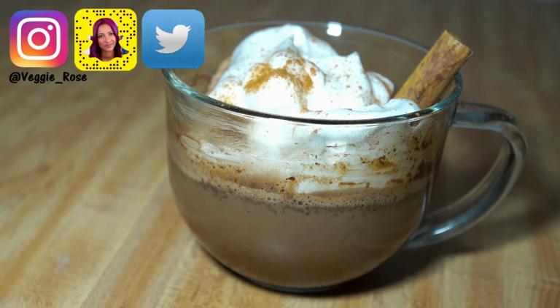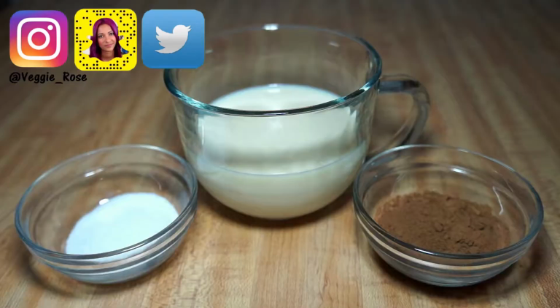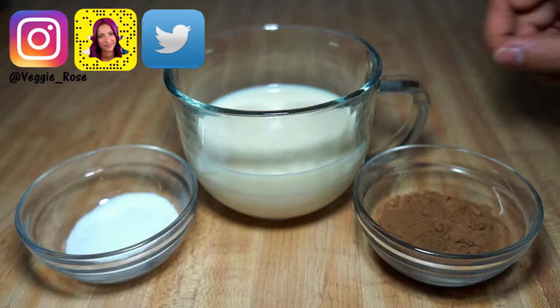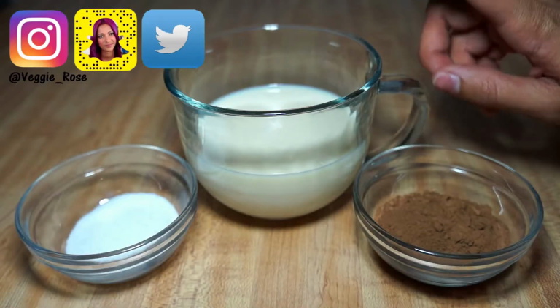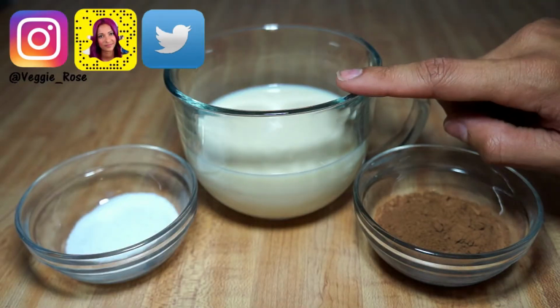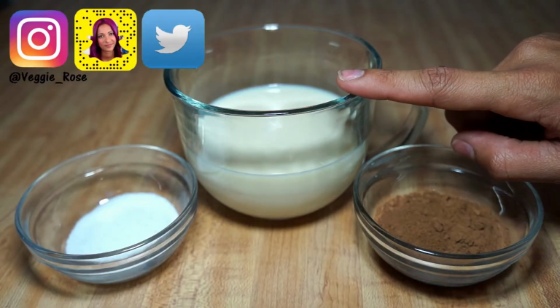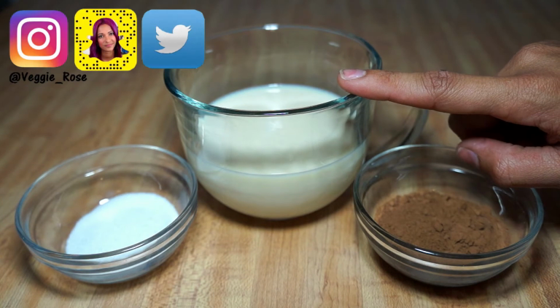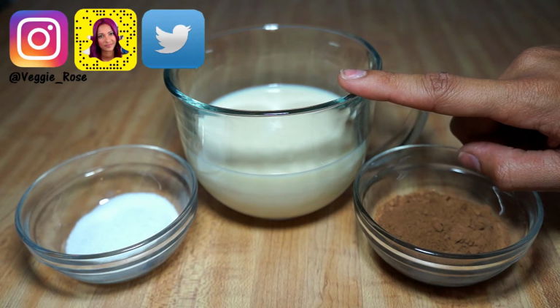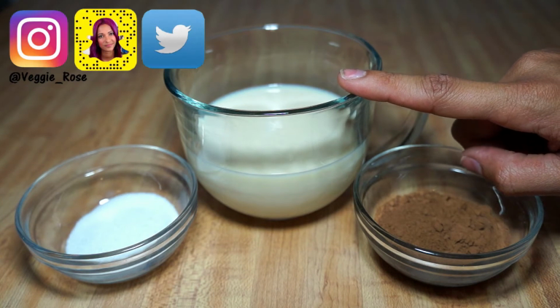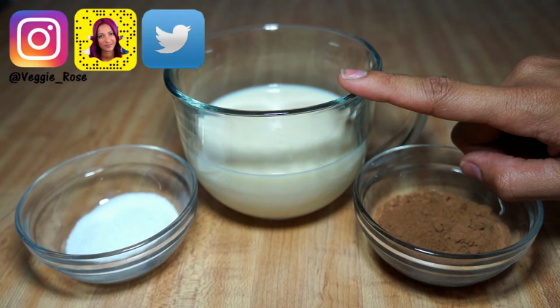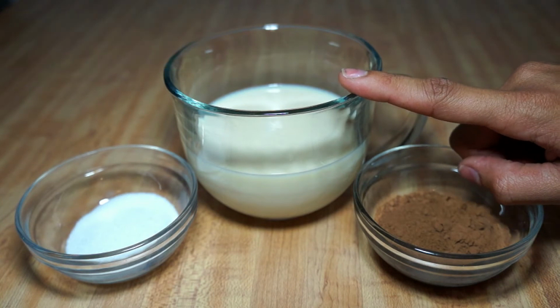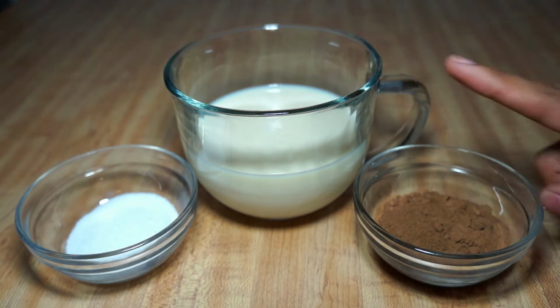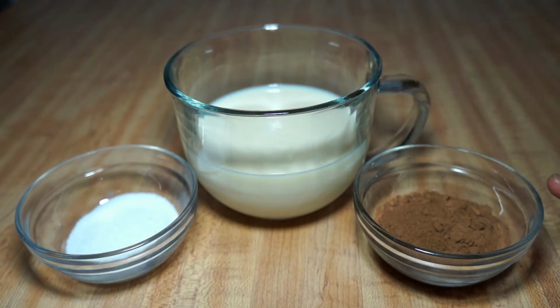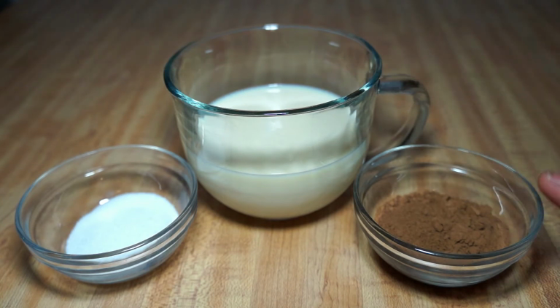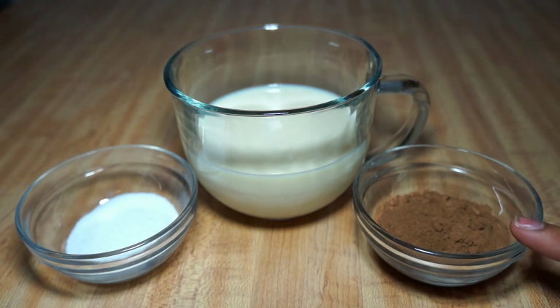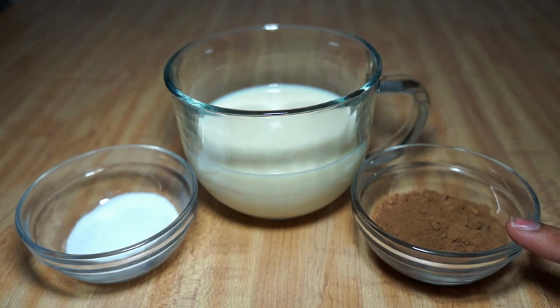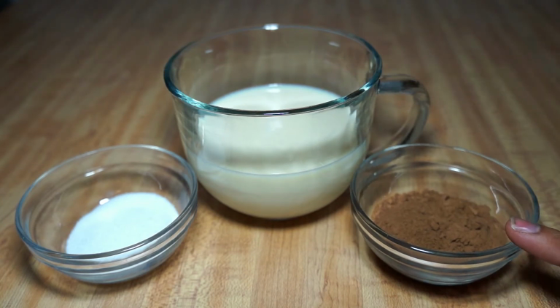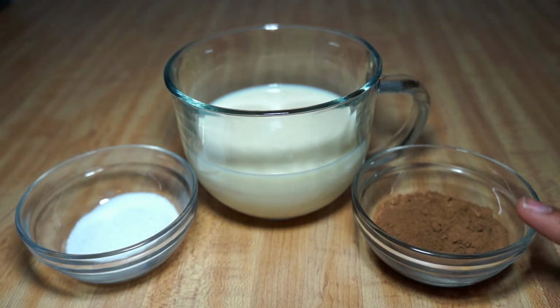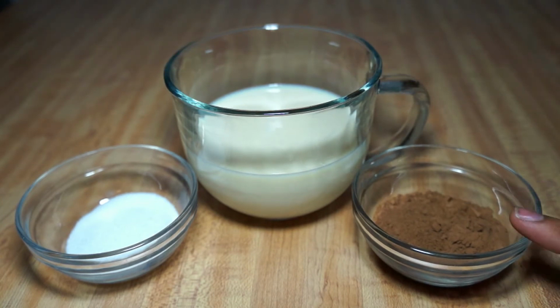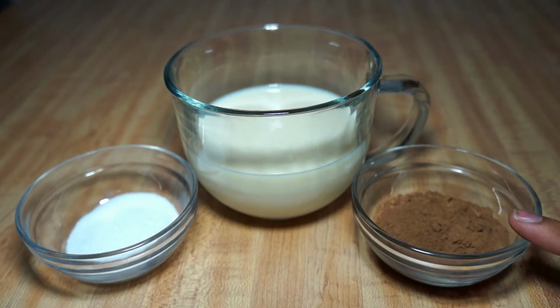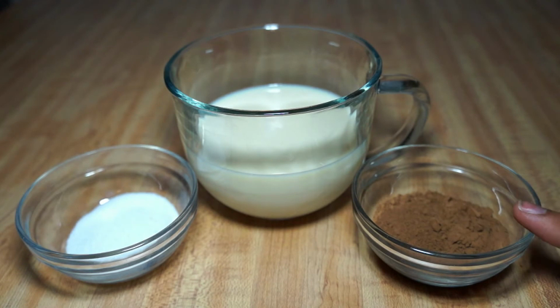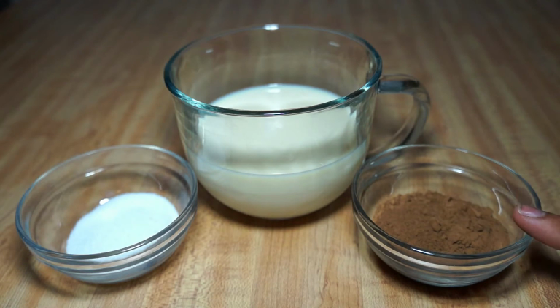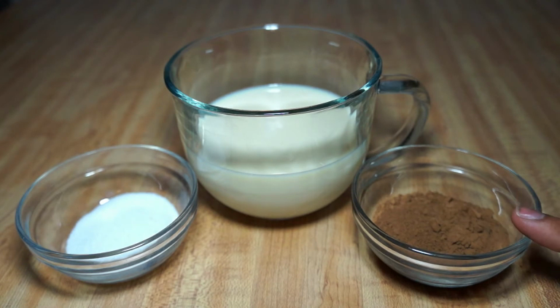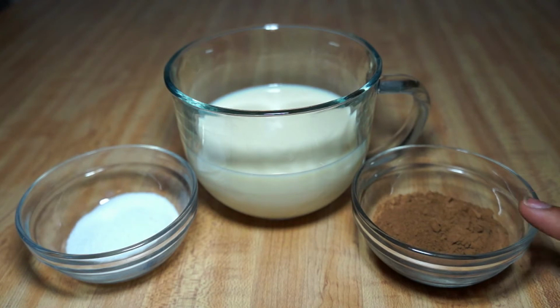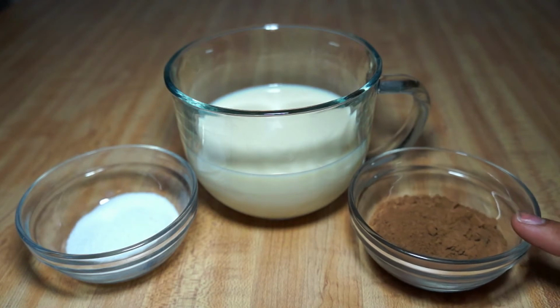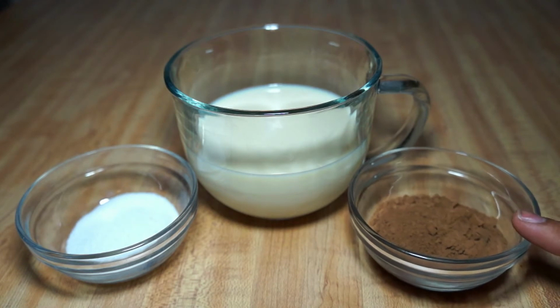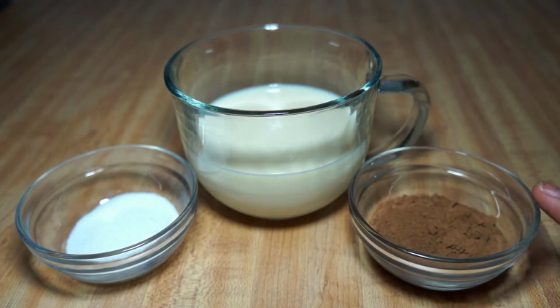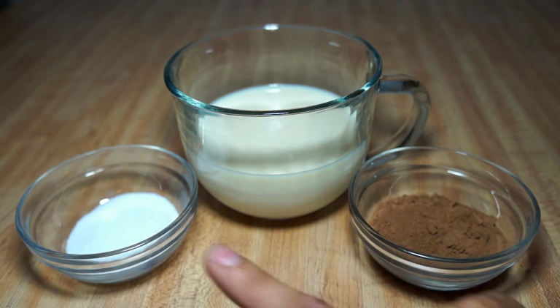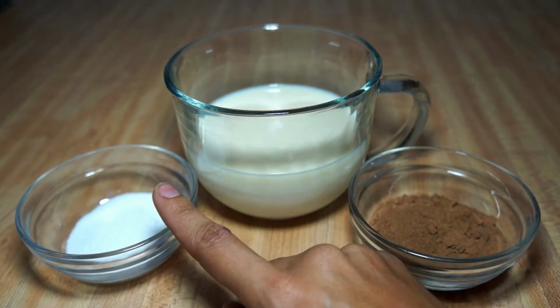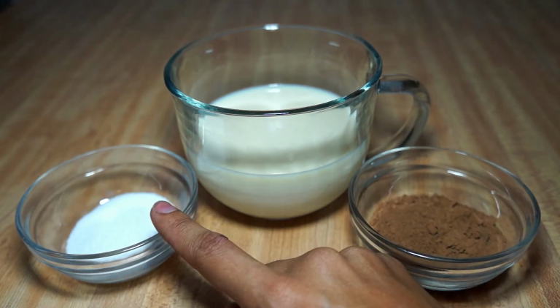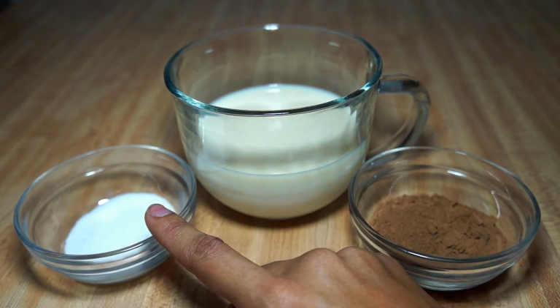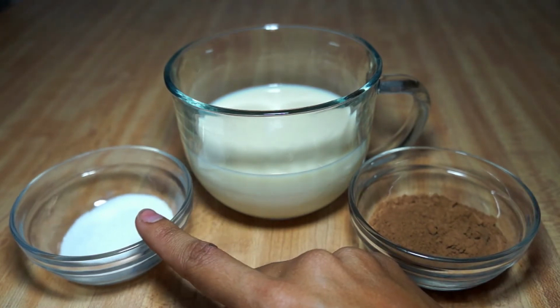First you're going to need one cup of soy milk or any vegan-friendly milk, one and a half teaspoons of unsweetened cocoa powder, and two teaspoons of sugar.